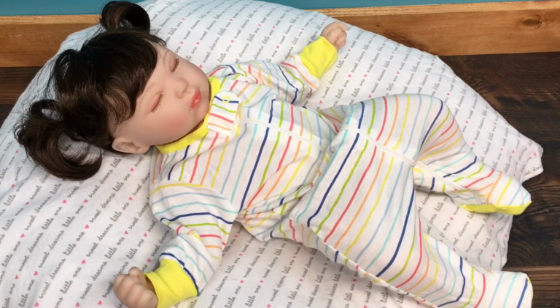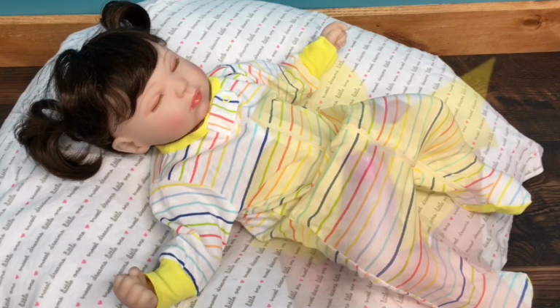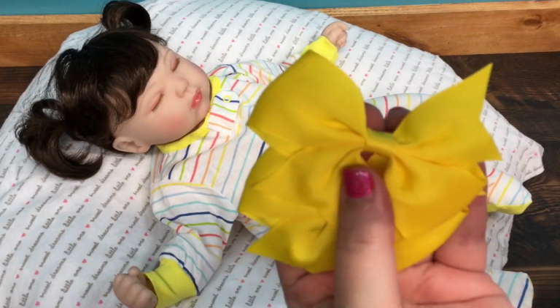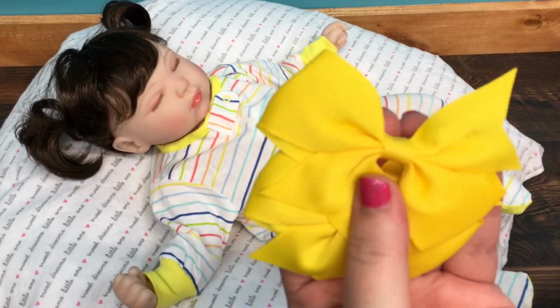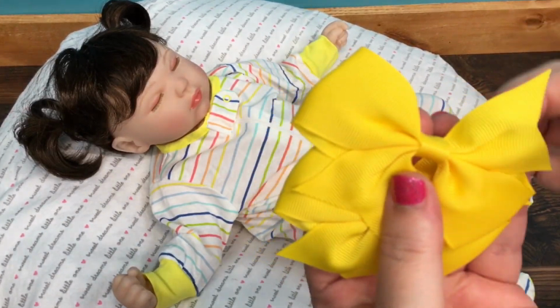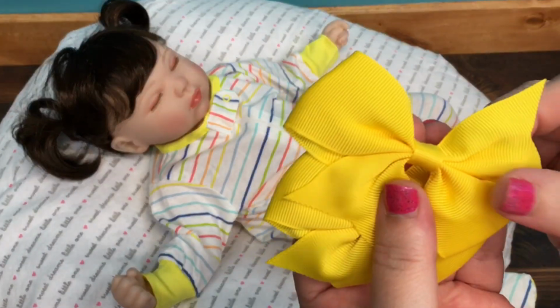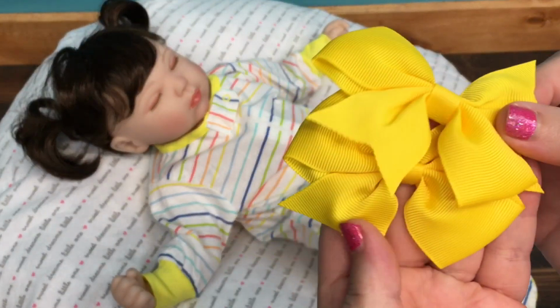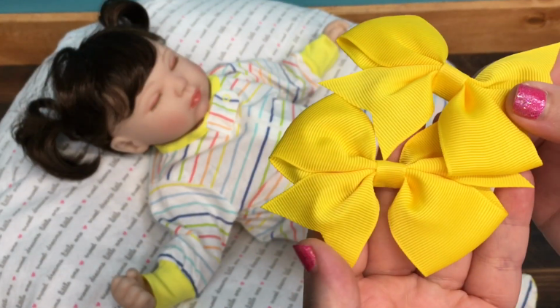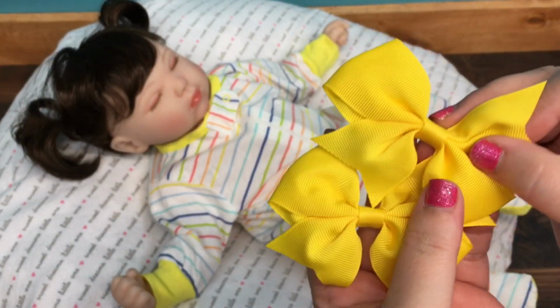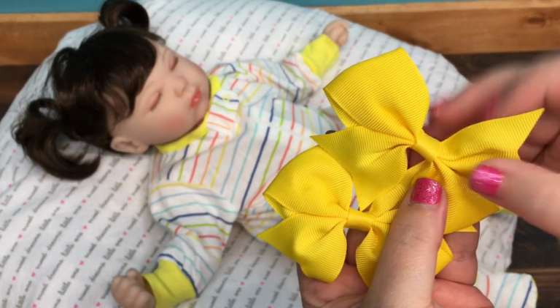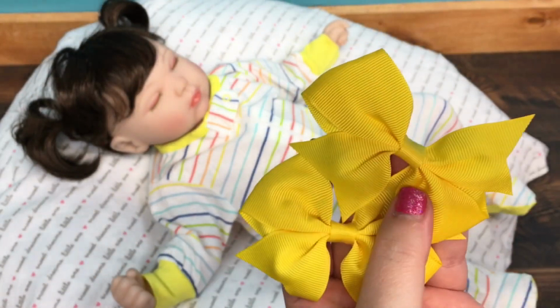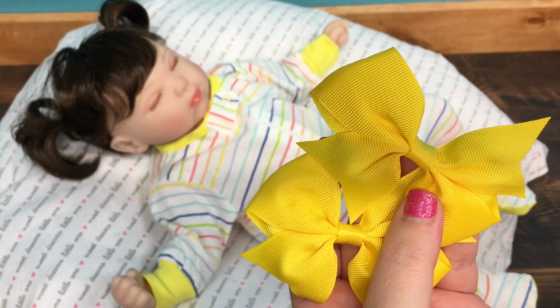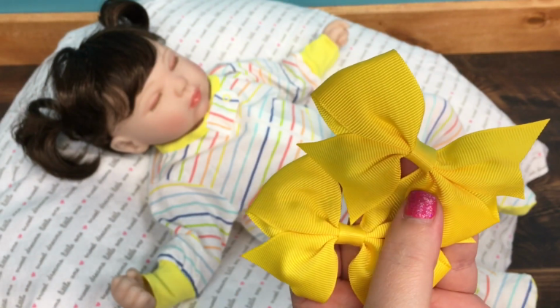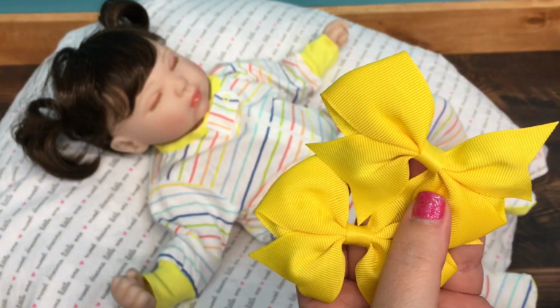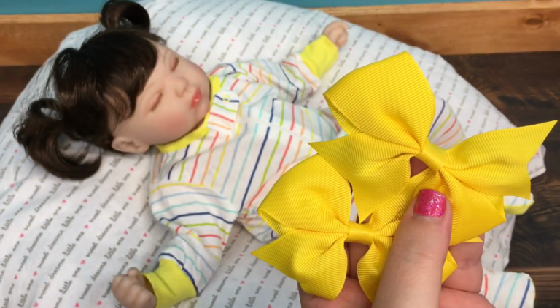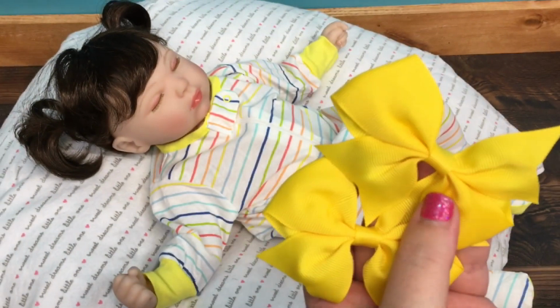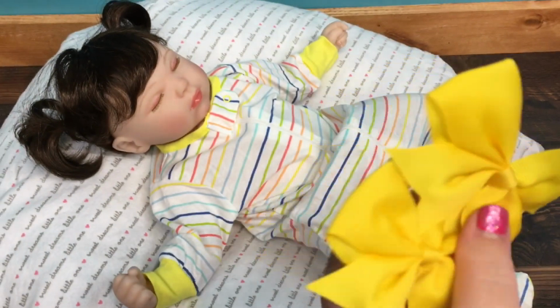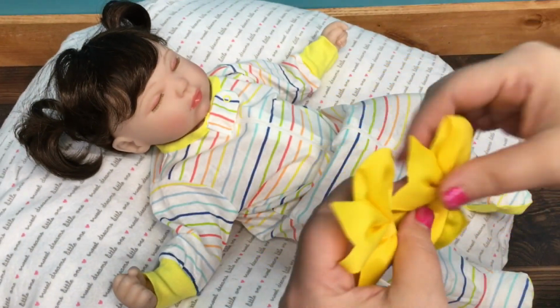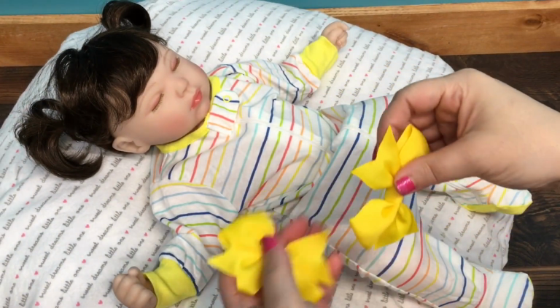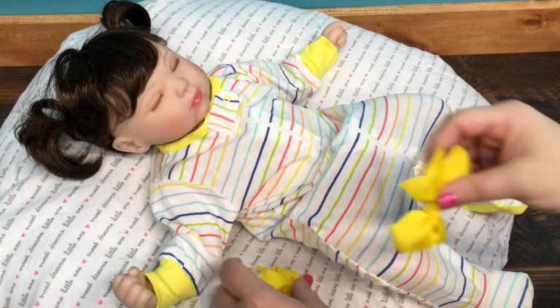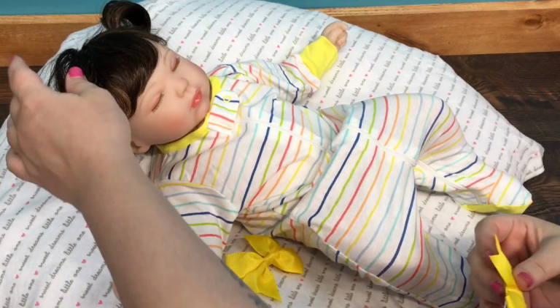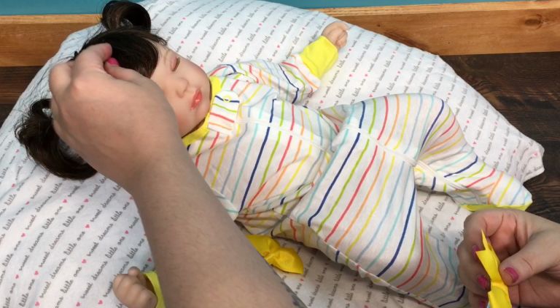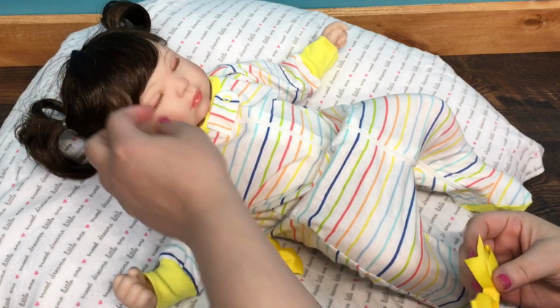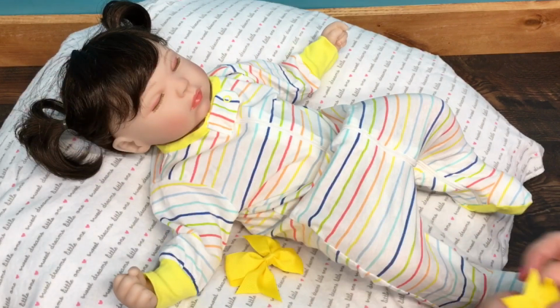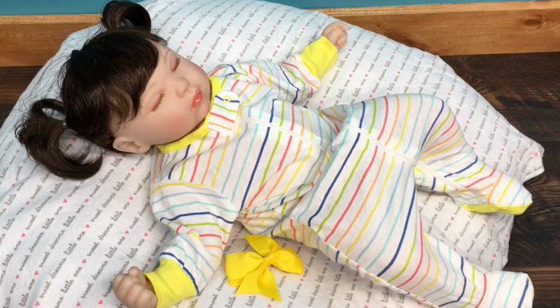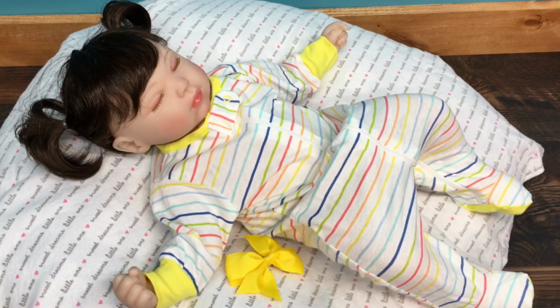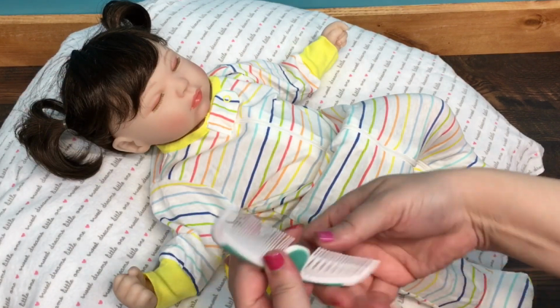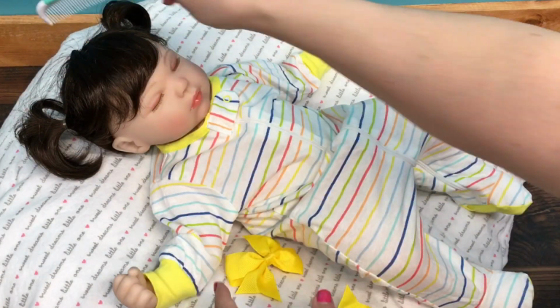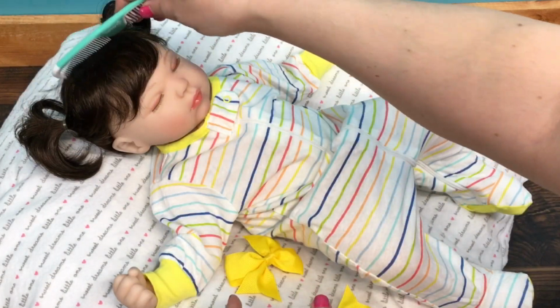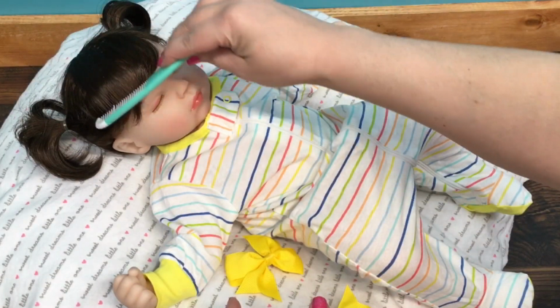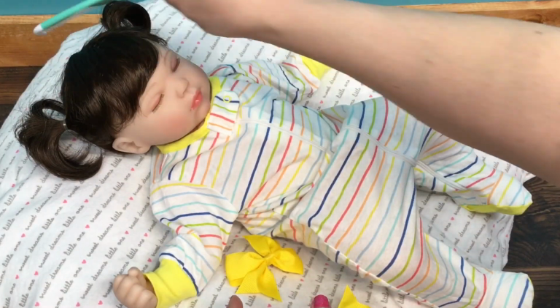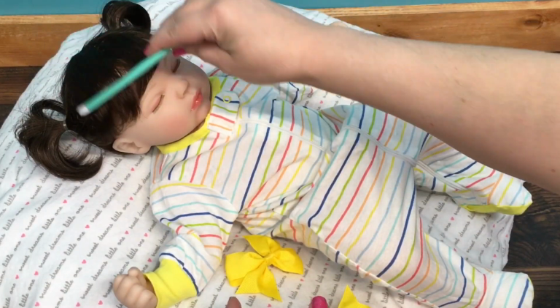I have some little bows for her hair — they're yellow. I thought they would look cute and bring out the yellow in her outfit. So let me find my comb. Here we go, her hair is looking kind of messy.